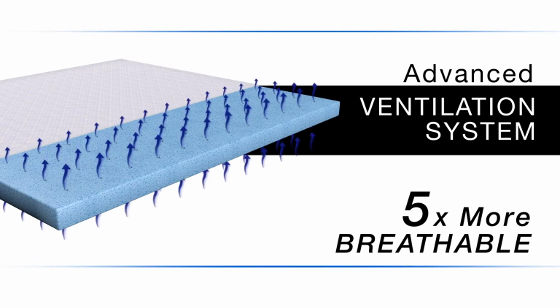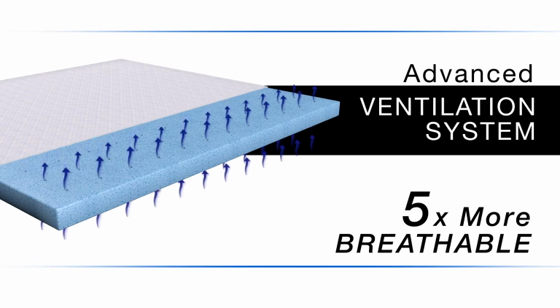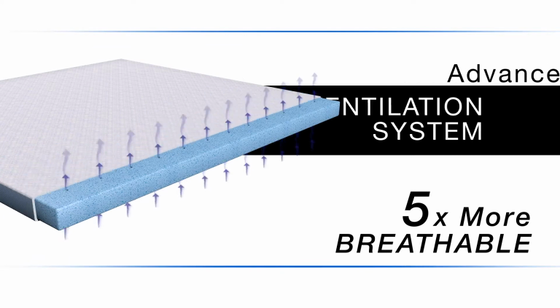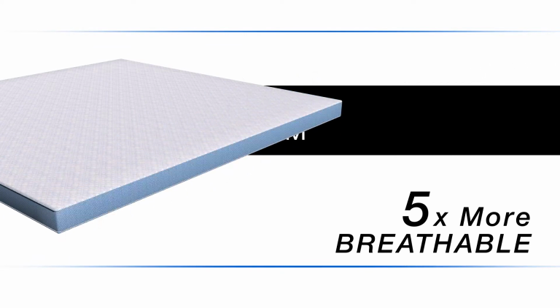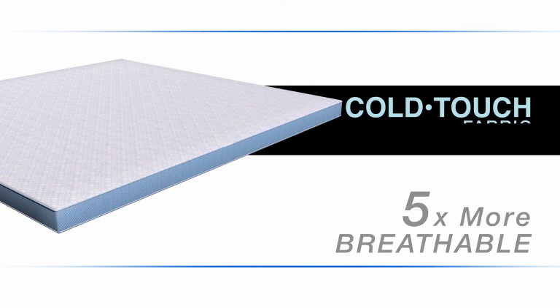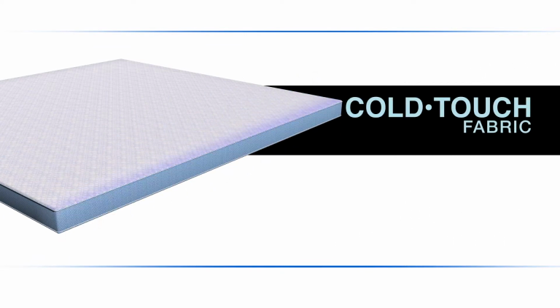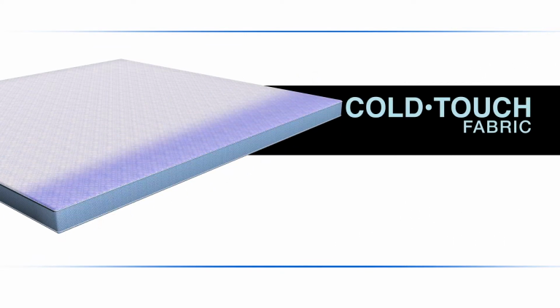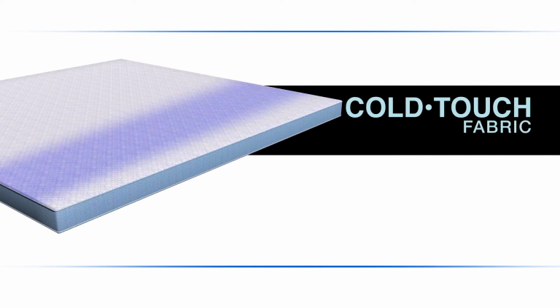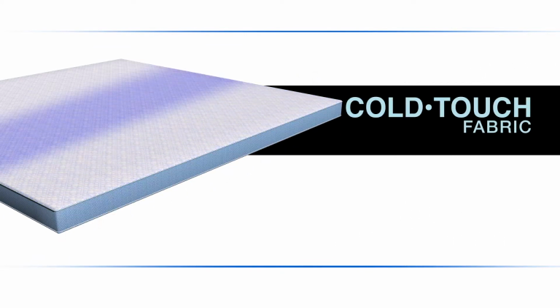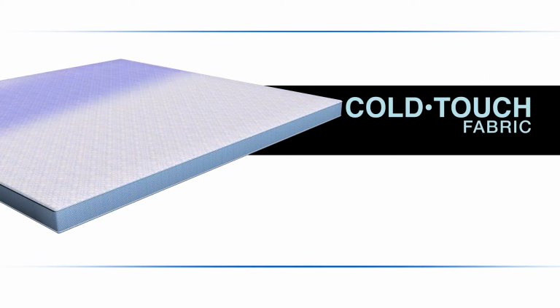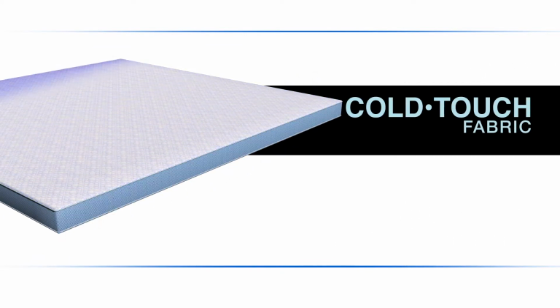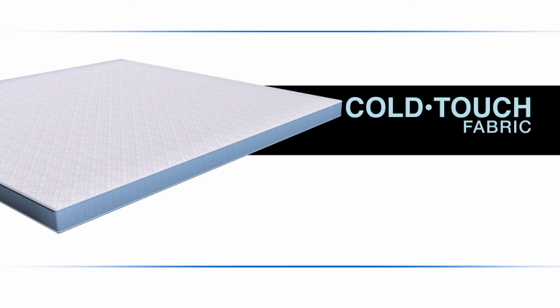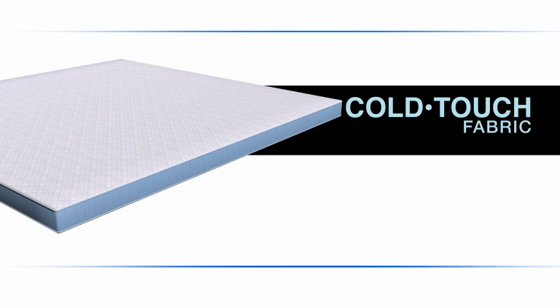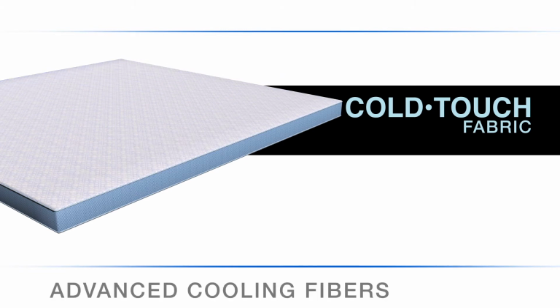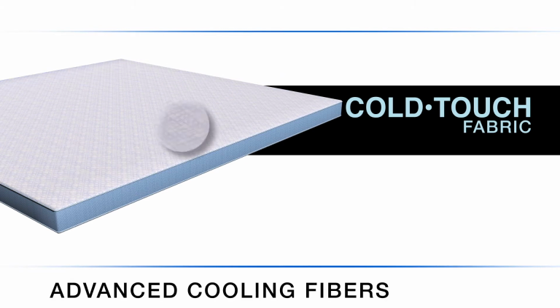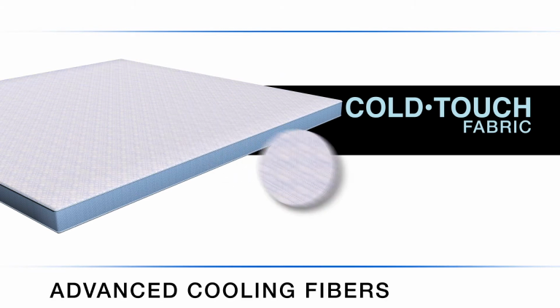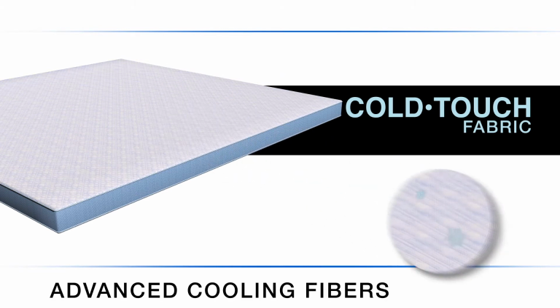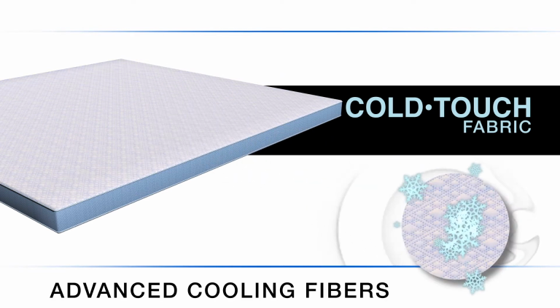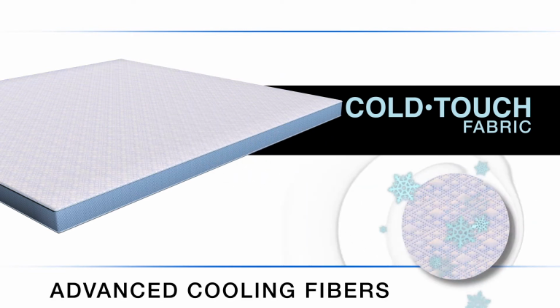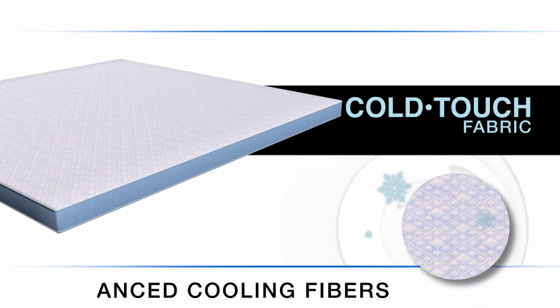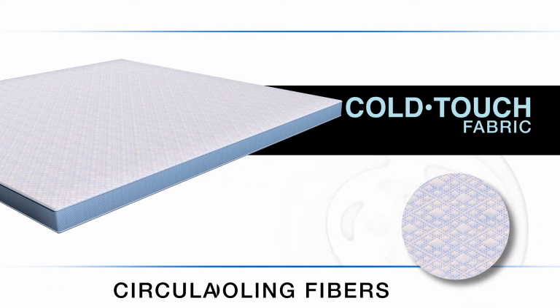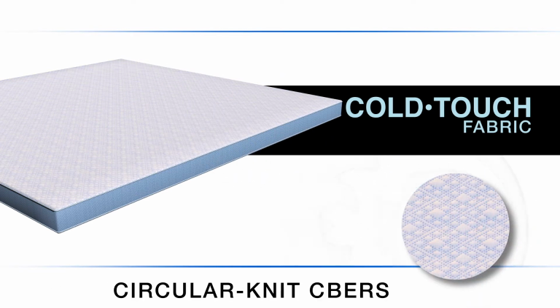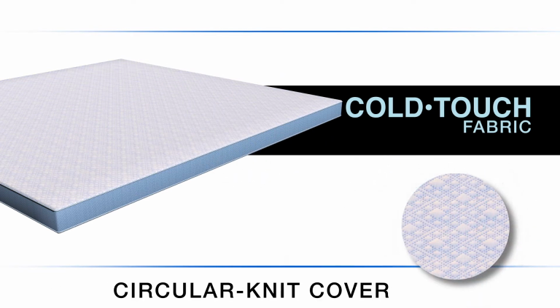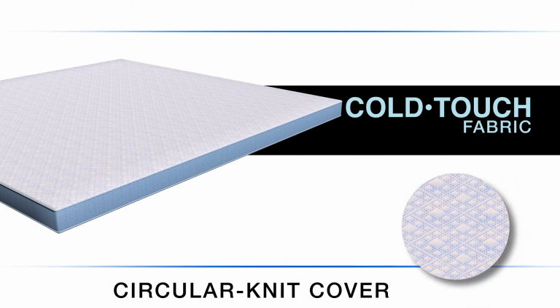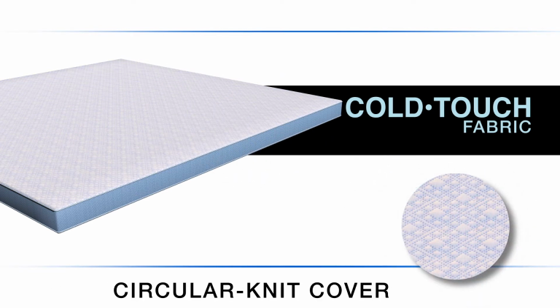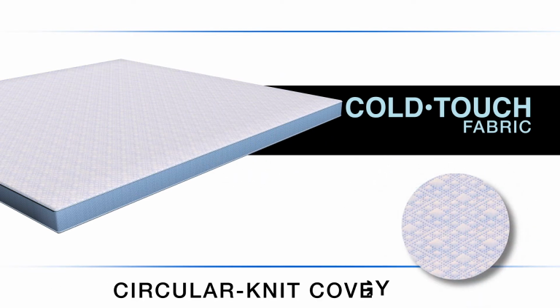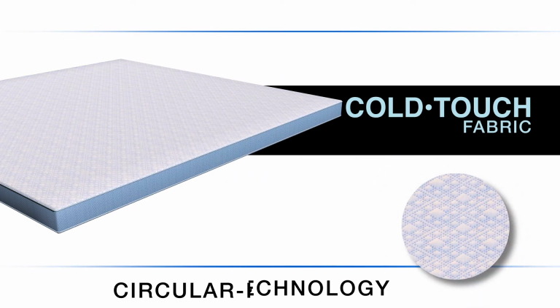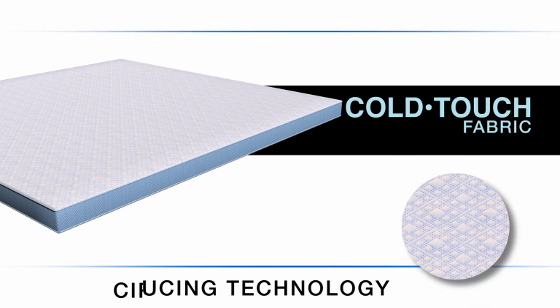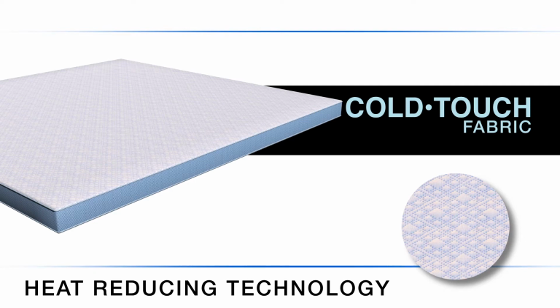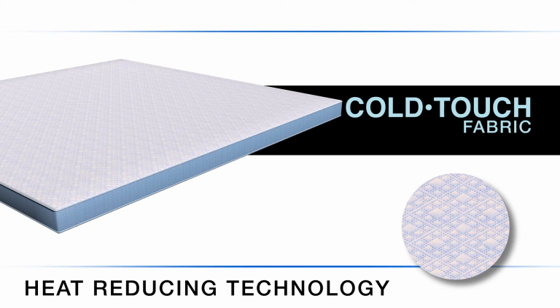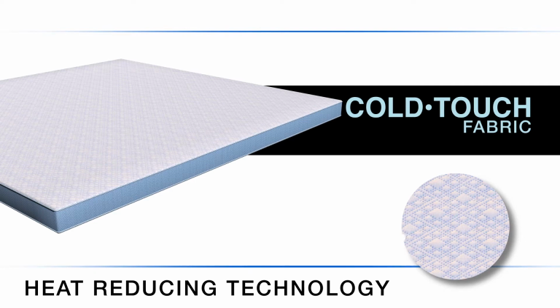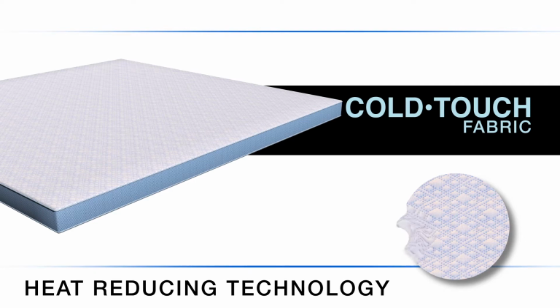Plus, SensorGel's proprietary ColdTouch fabric, utilizing advanced cooling fibers in the luxury circular knit cover, reduces thermal buildup while increasing airflow.